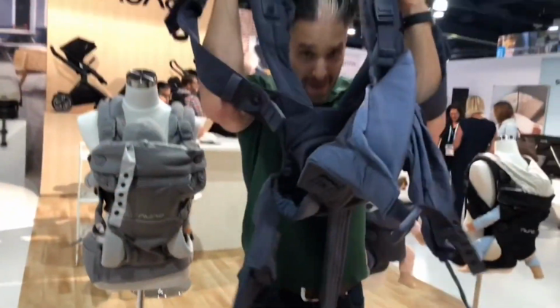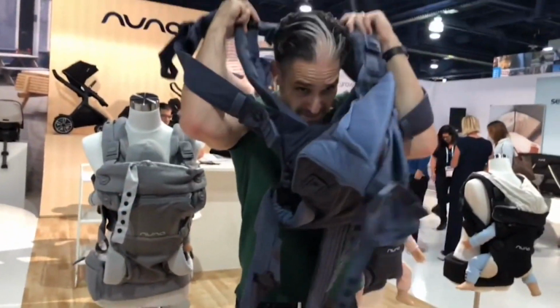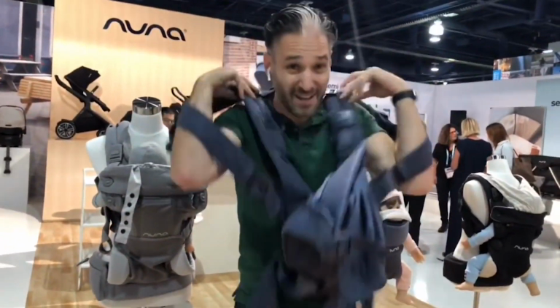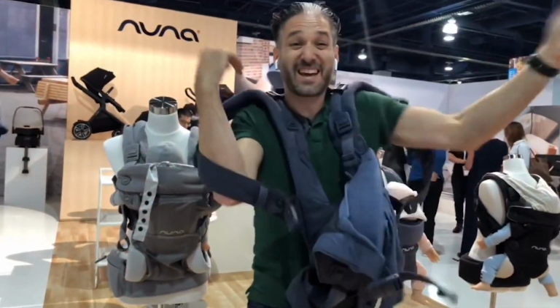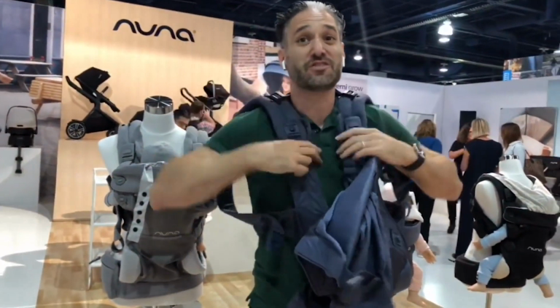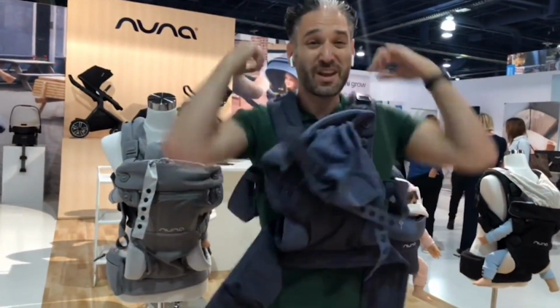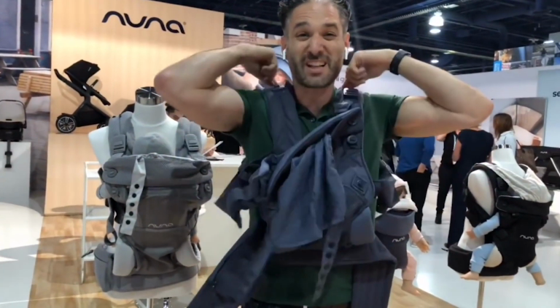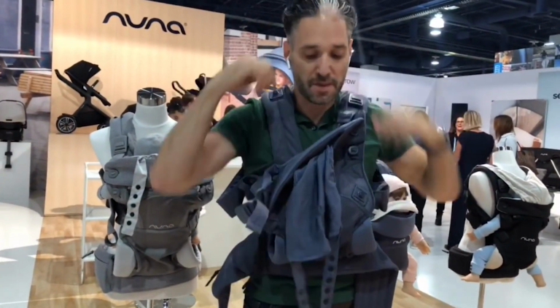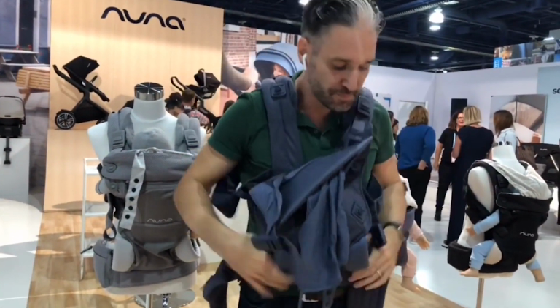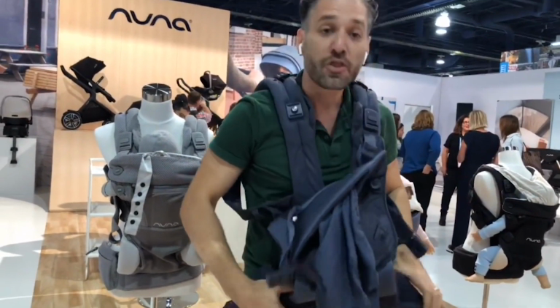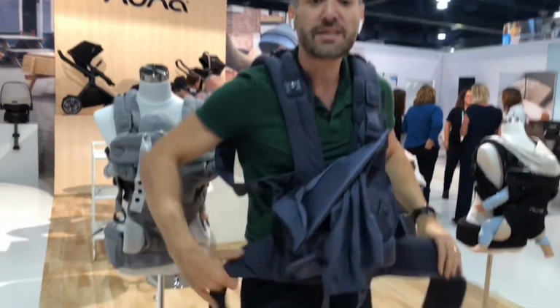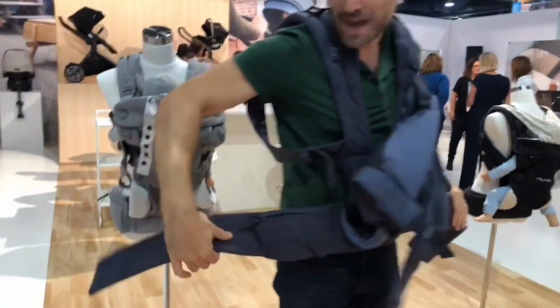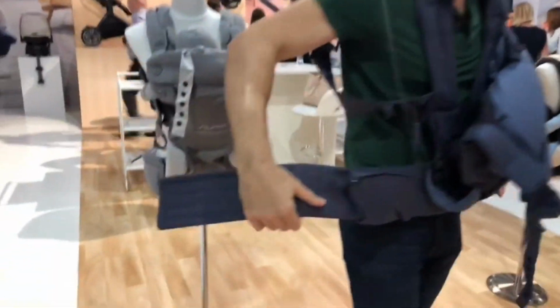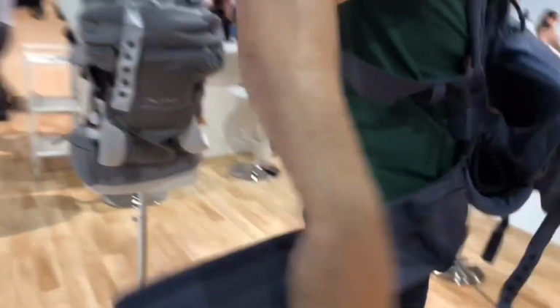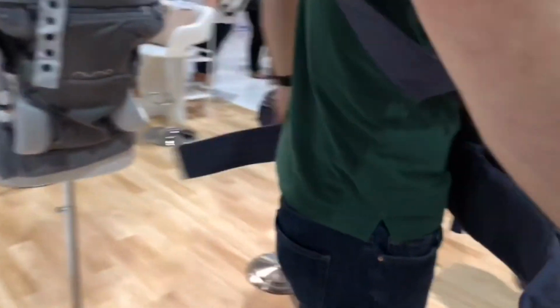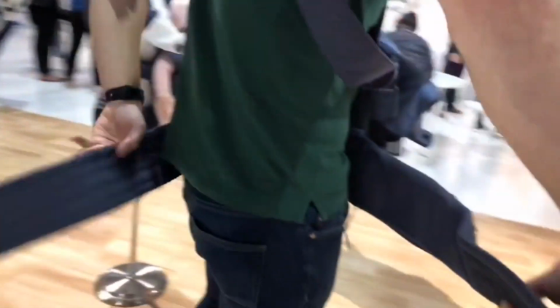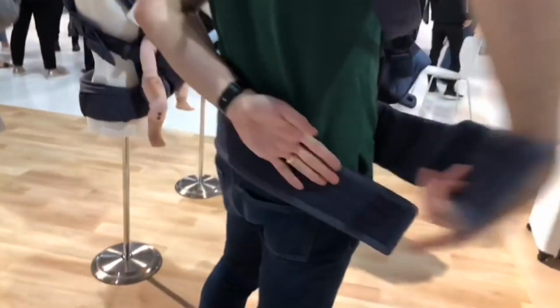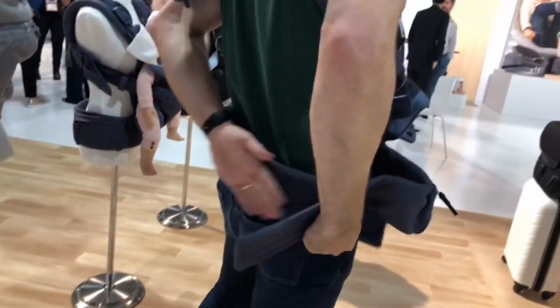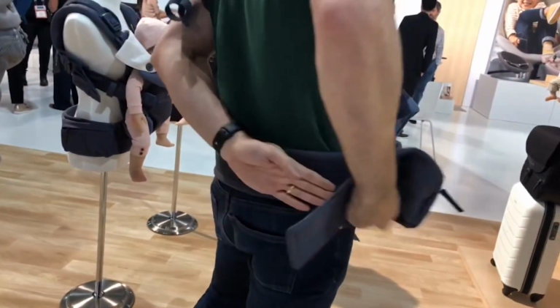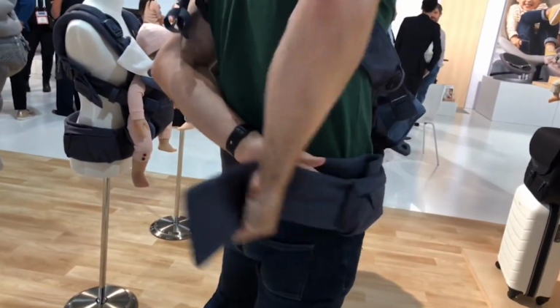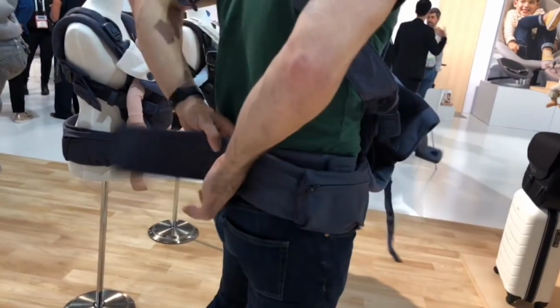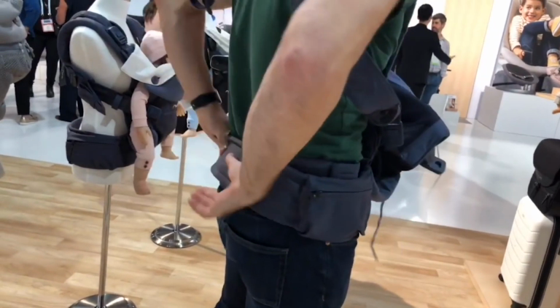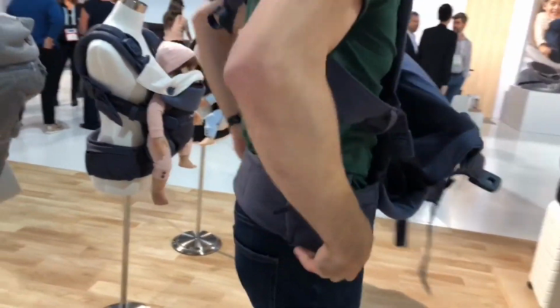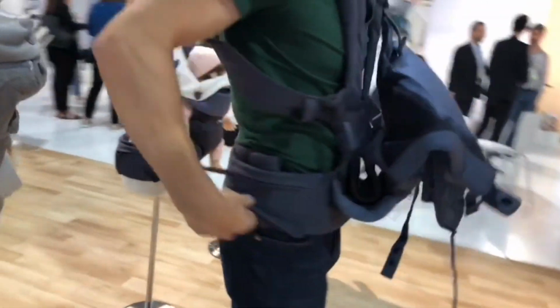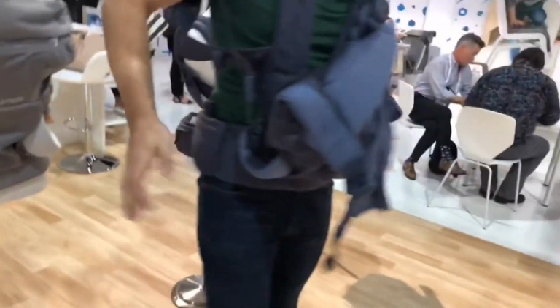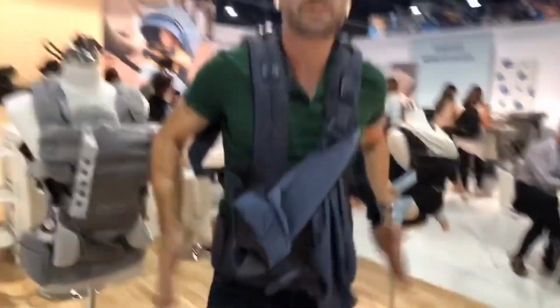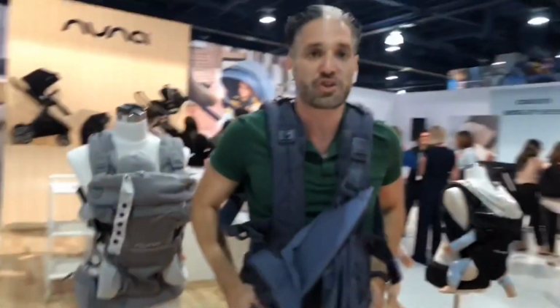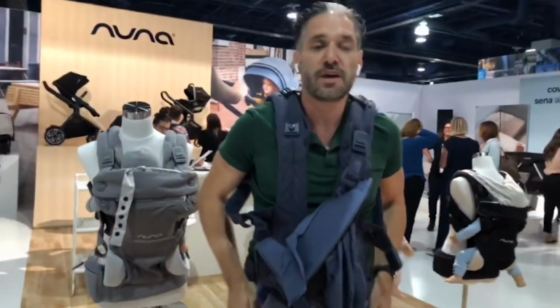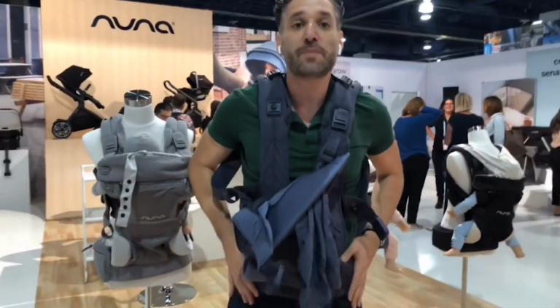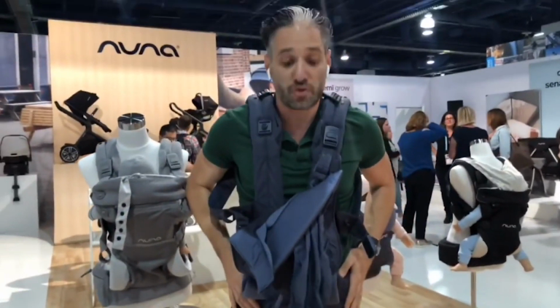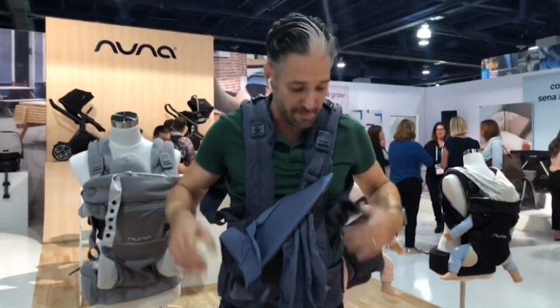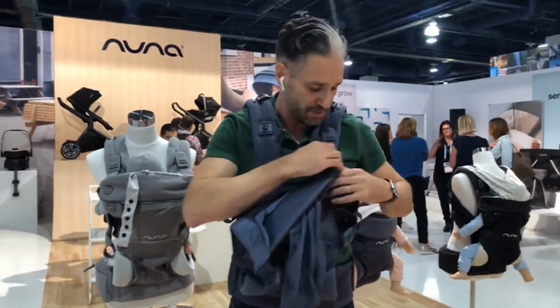Then I put it over my head kind of like a t-shirt, so there's no clasp in the back. The waist is a really nice velcro — all I do is put this around and velcro it around my body. Now it's on and secure, with the weight being distributed on my hips.